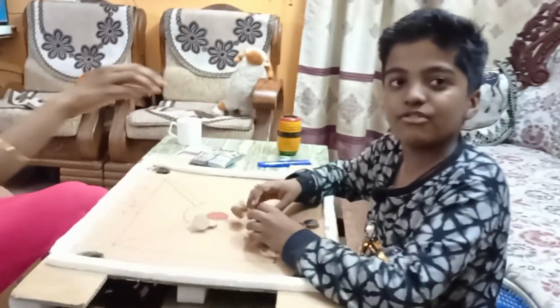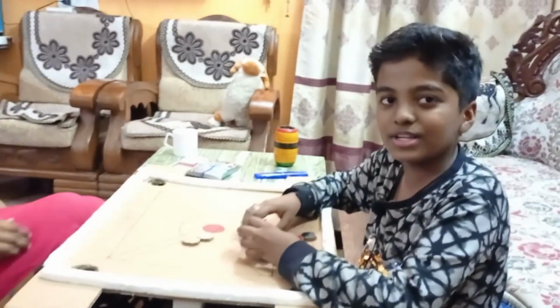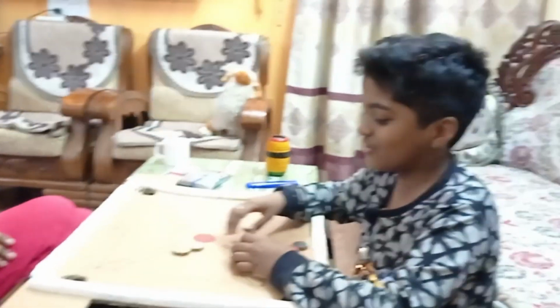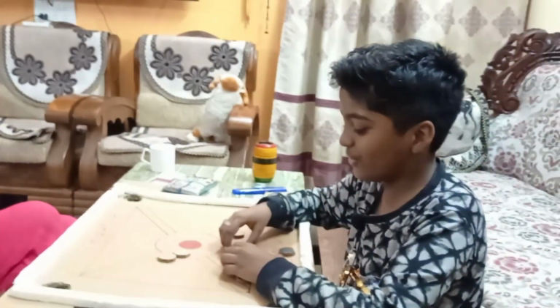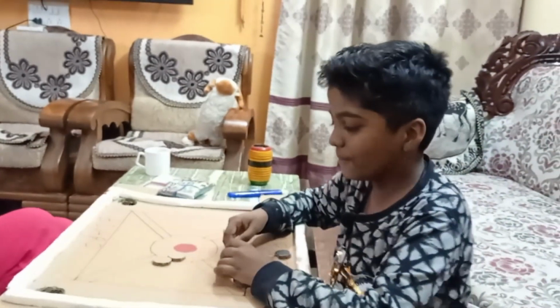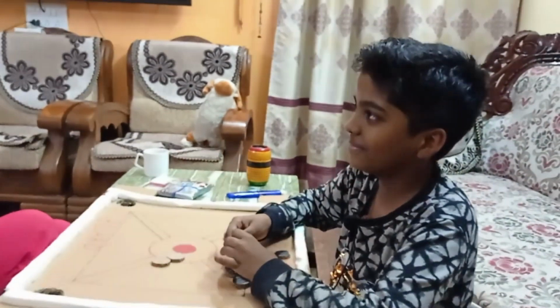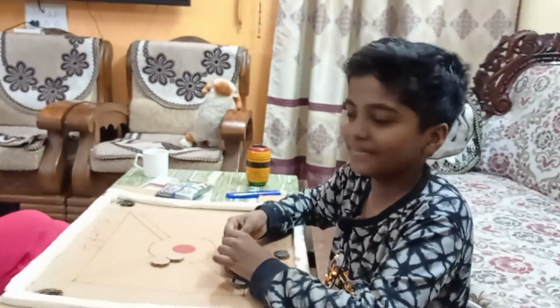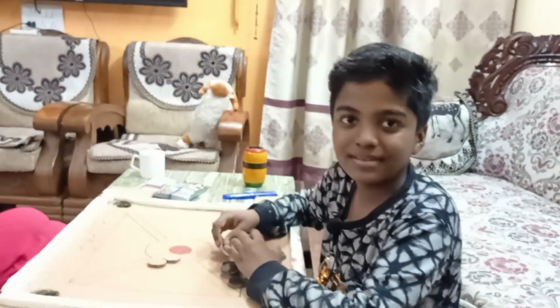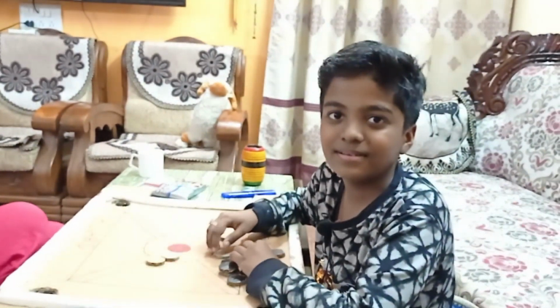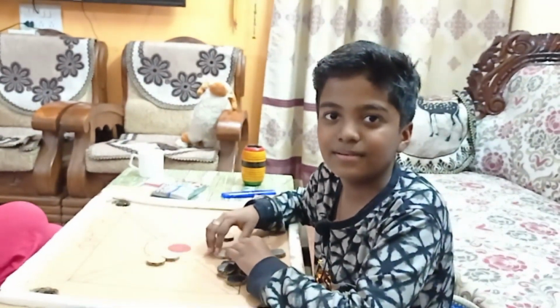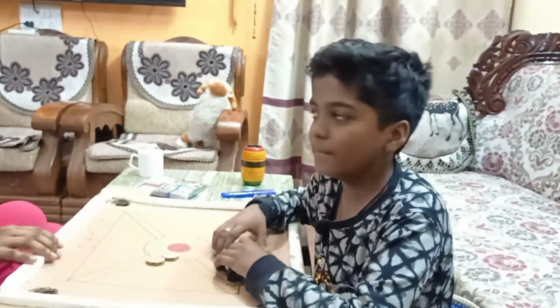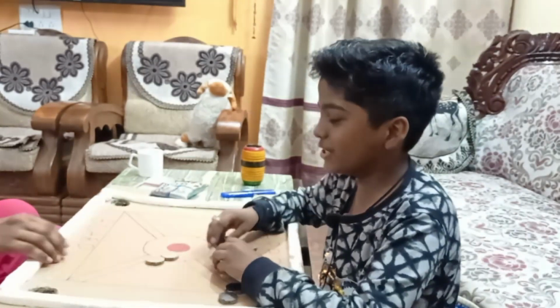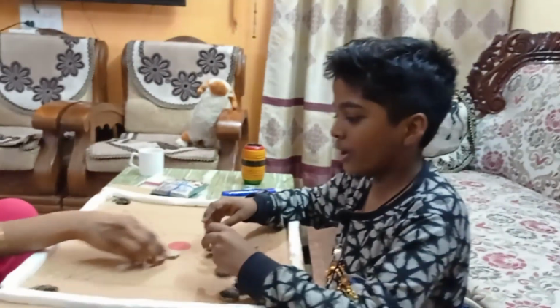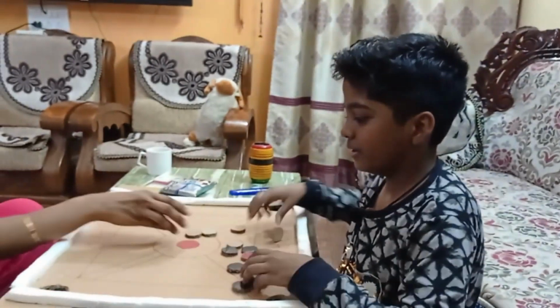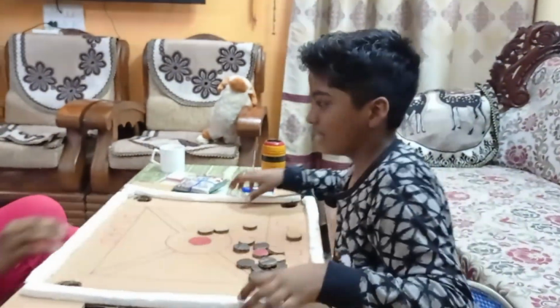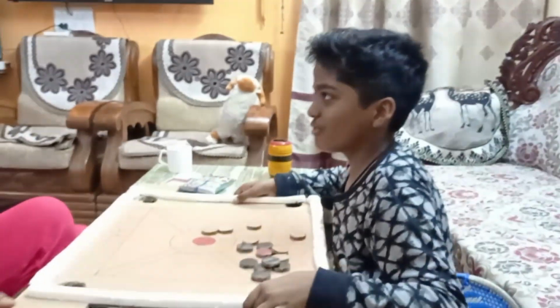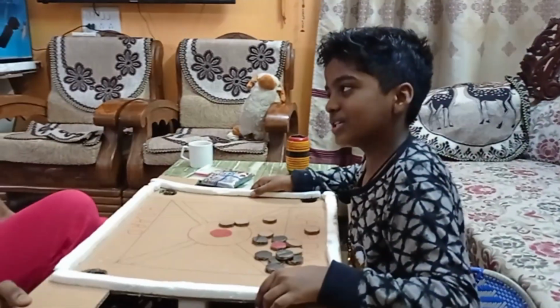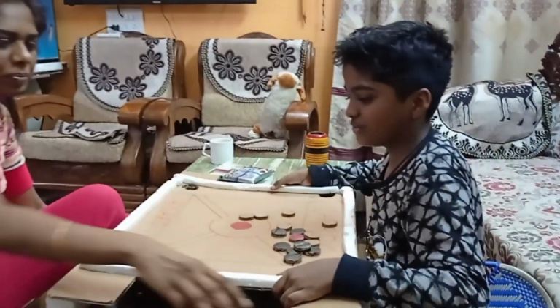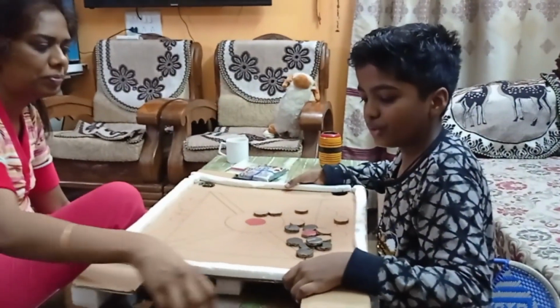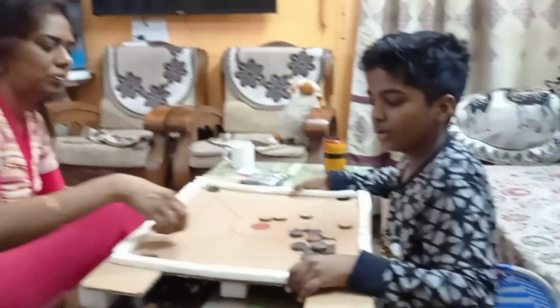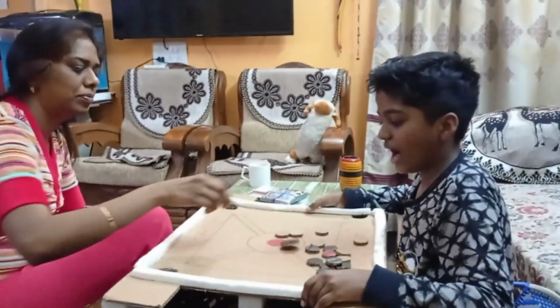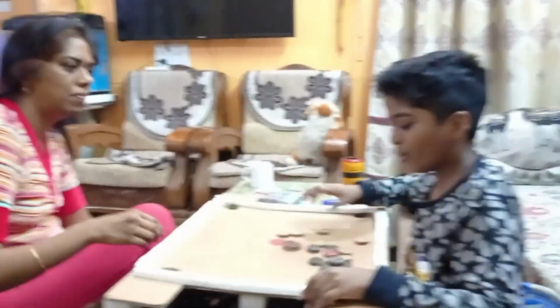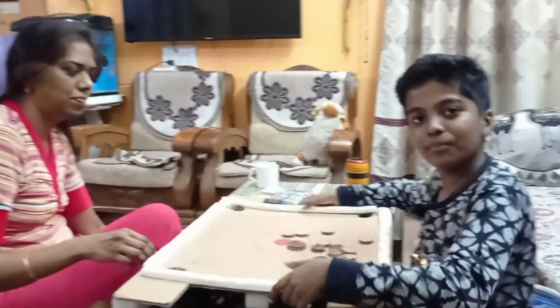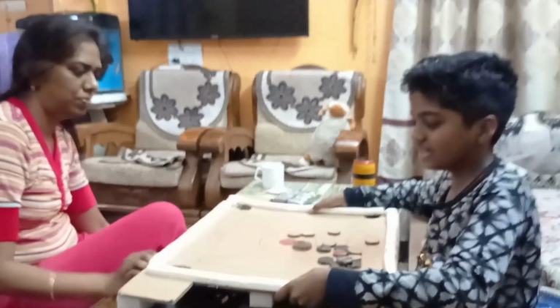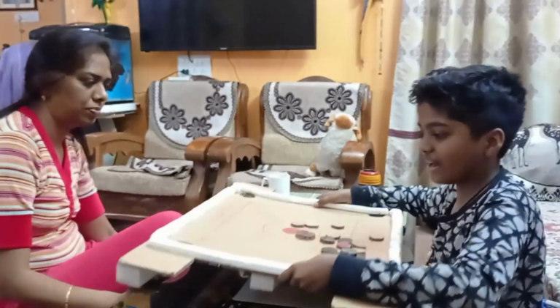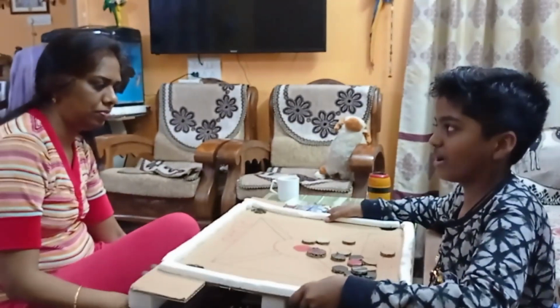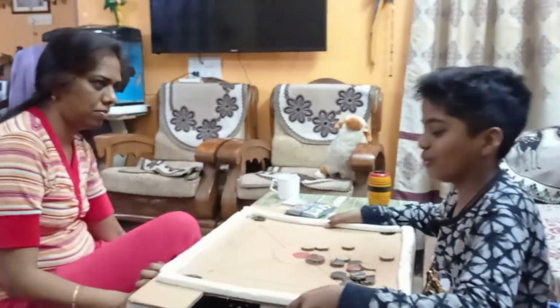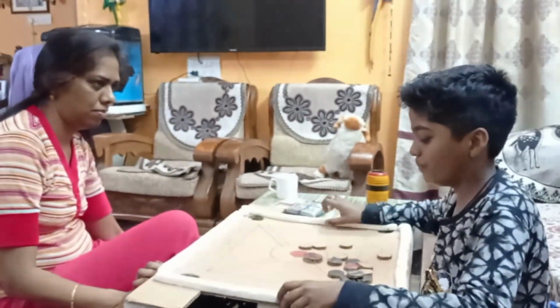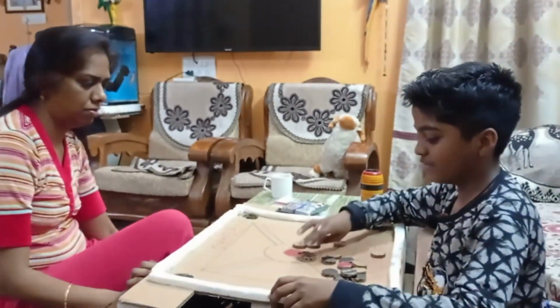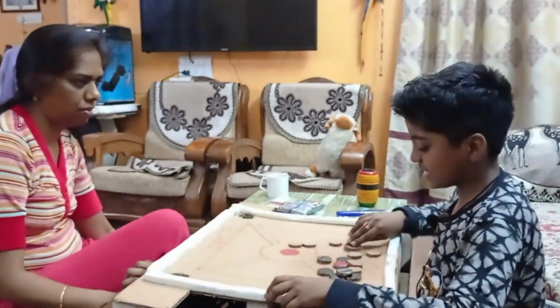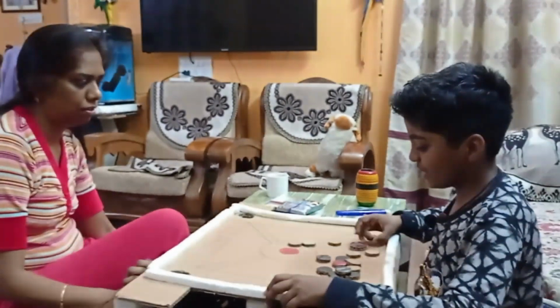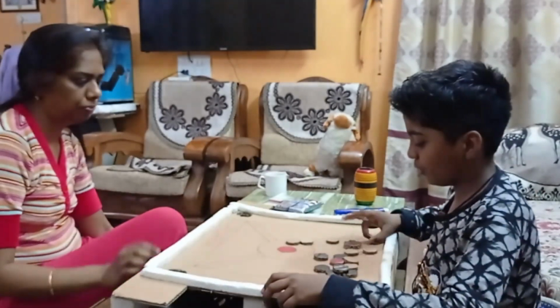Thanks for watching this video. I hope that you make this carrom board at your home, which doesn't need powder.